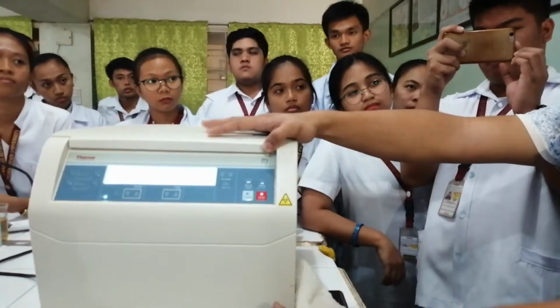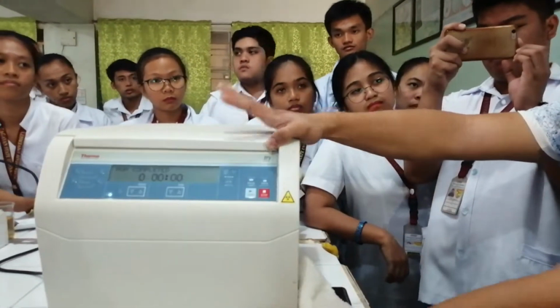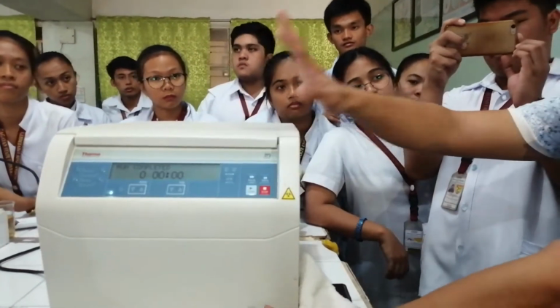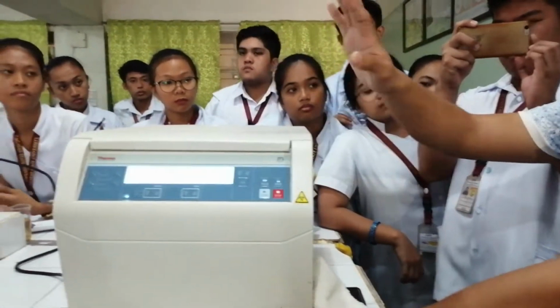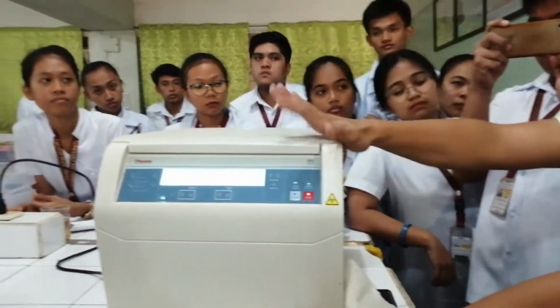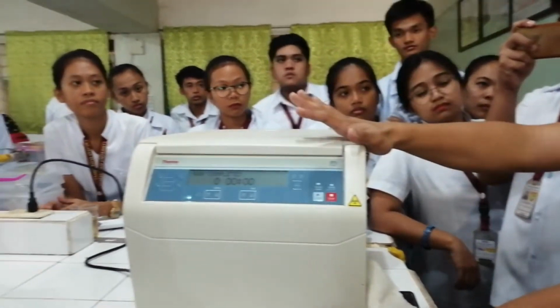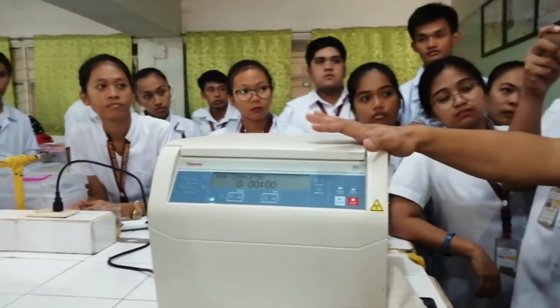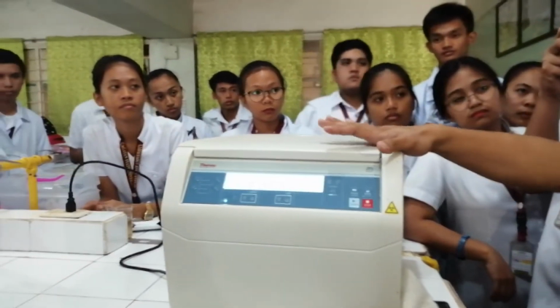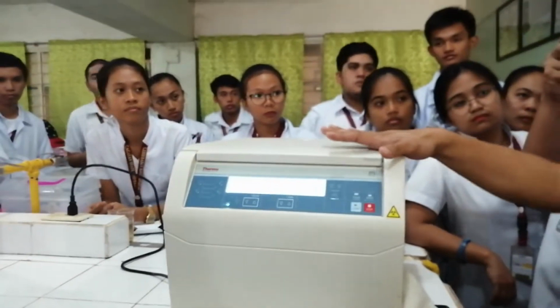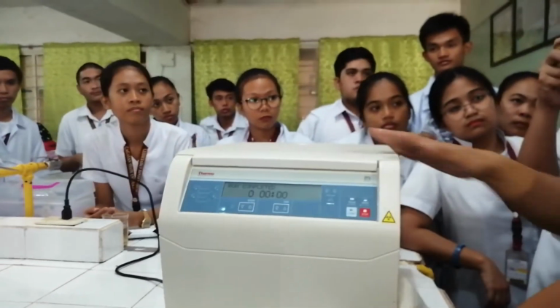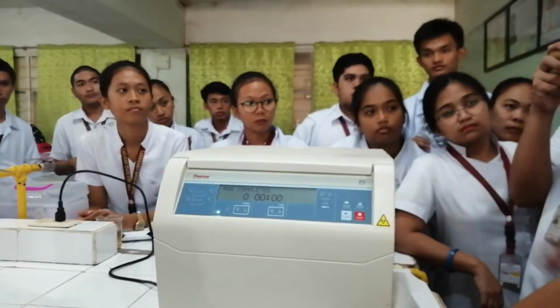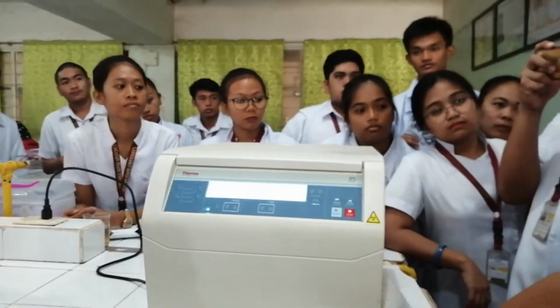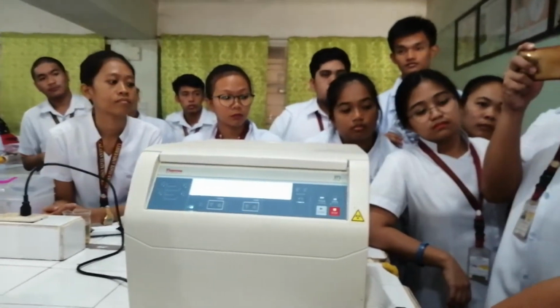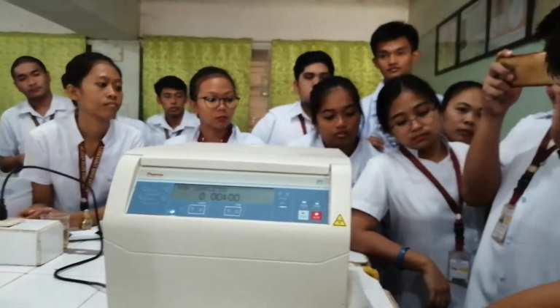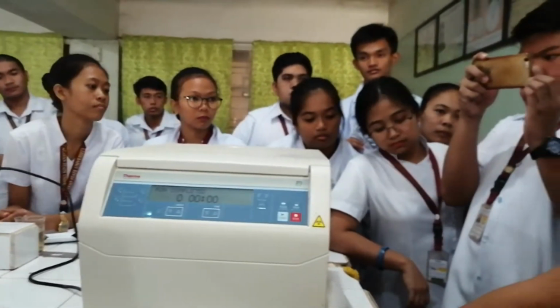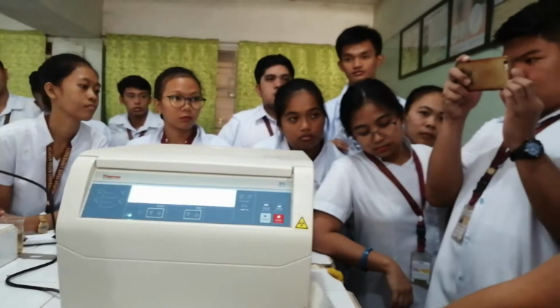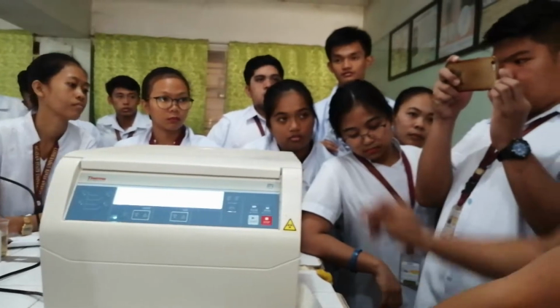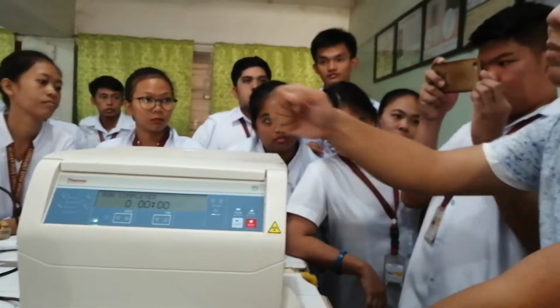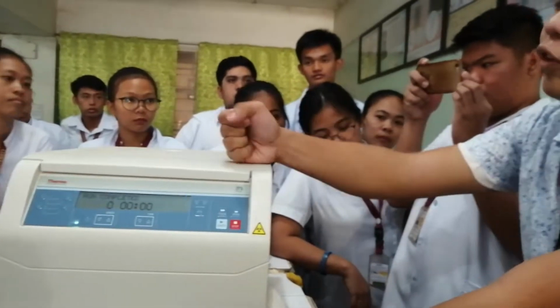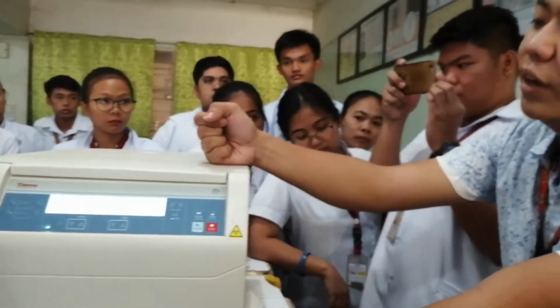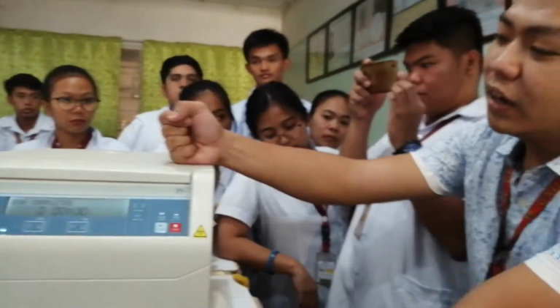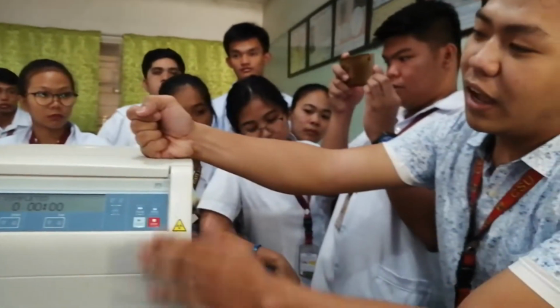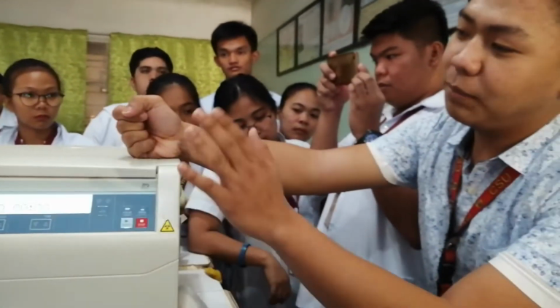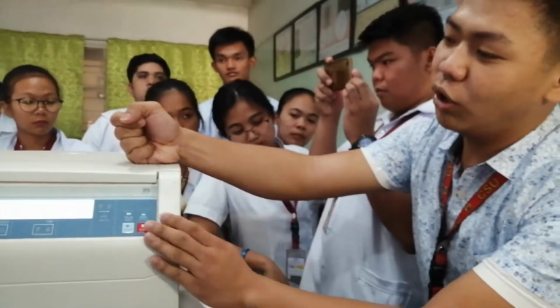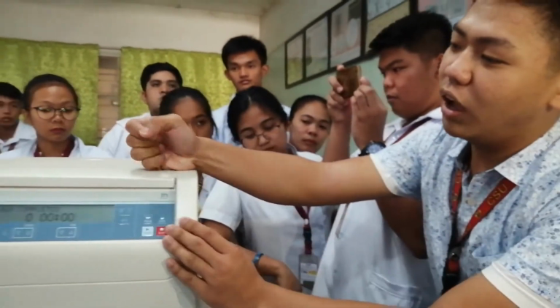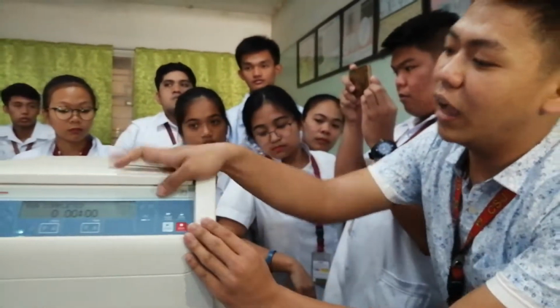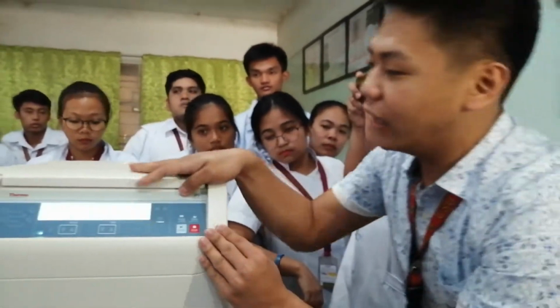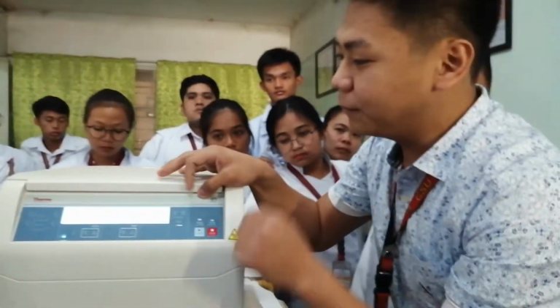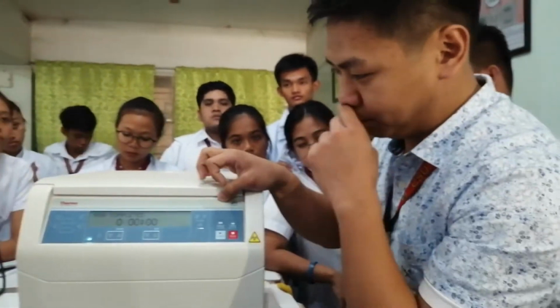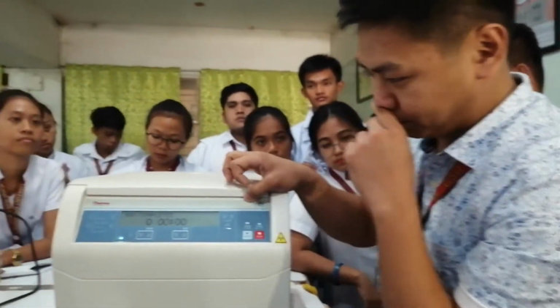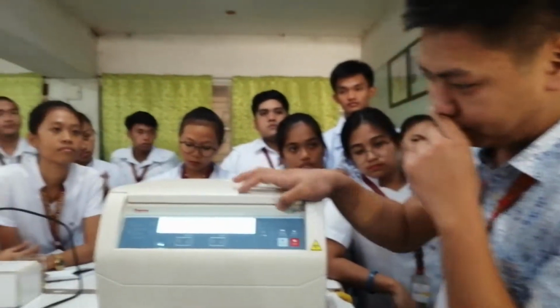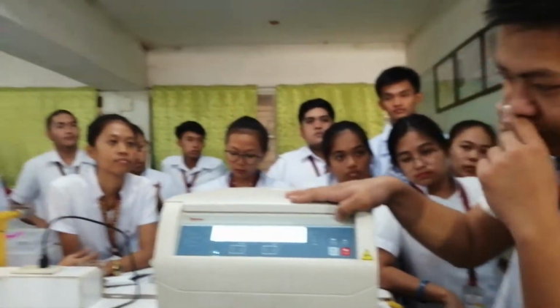Take the tube and place it in a centrifuge. Centrifuge it at 600G for 10 minutes.